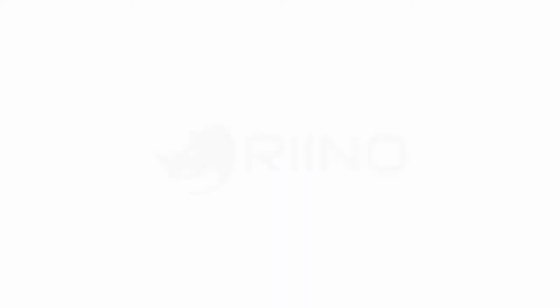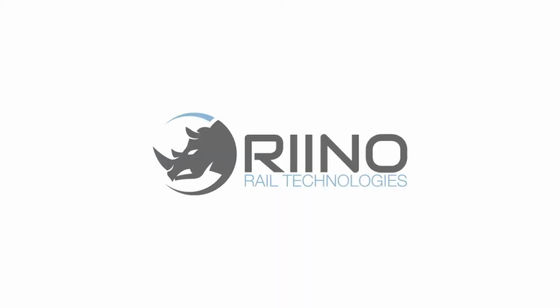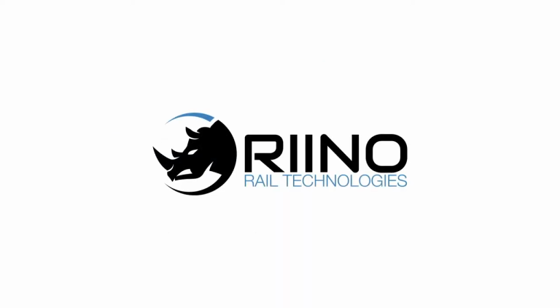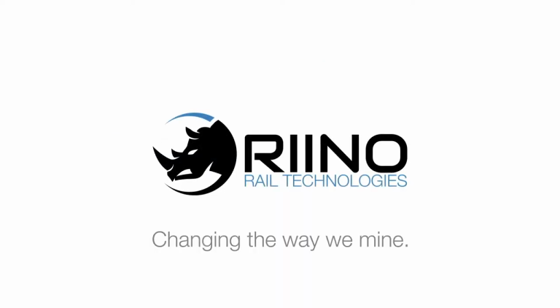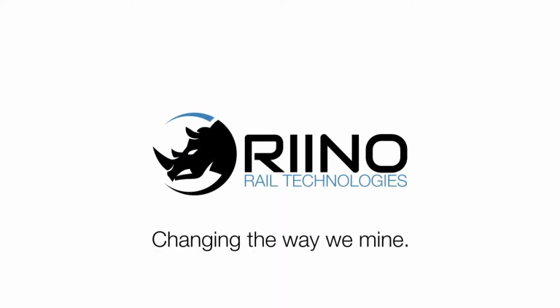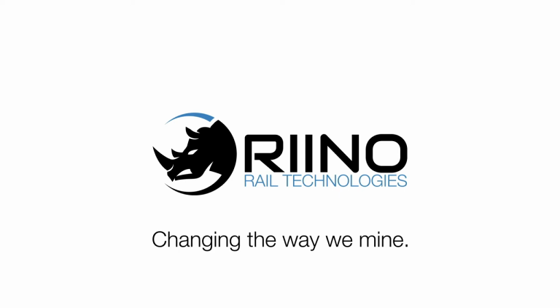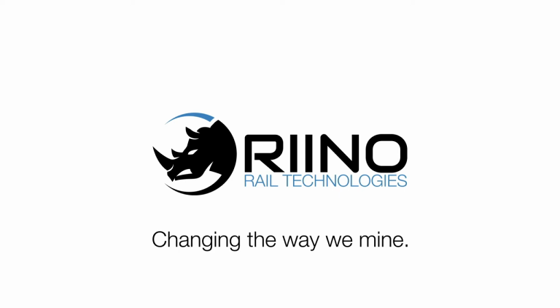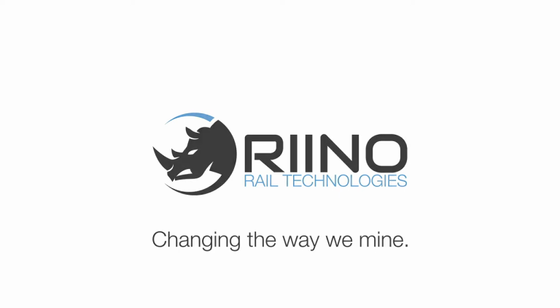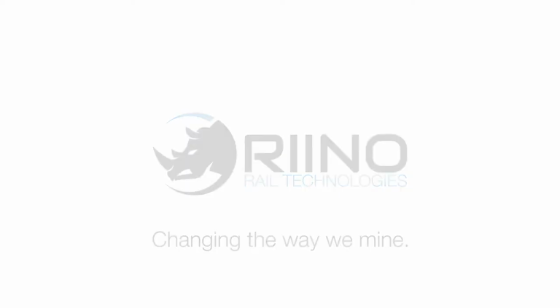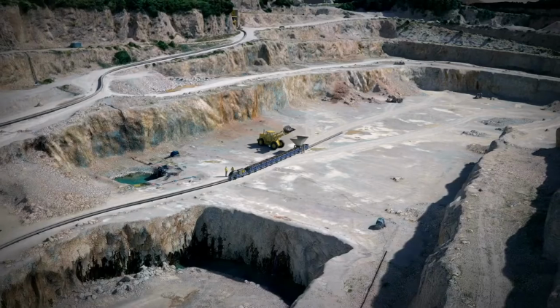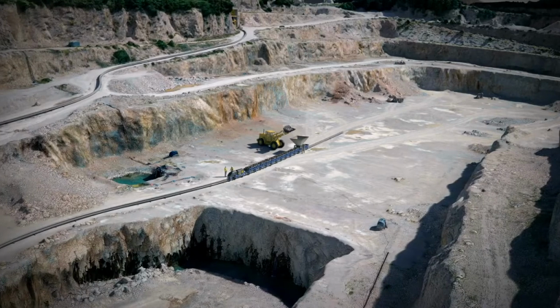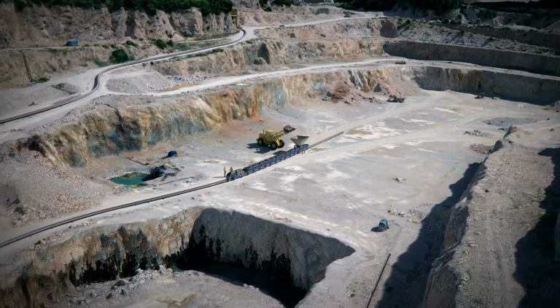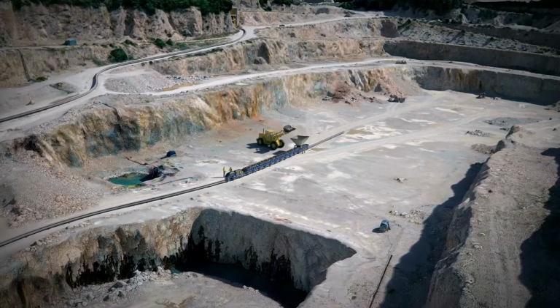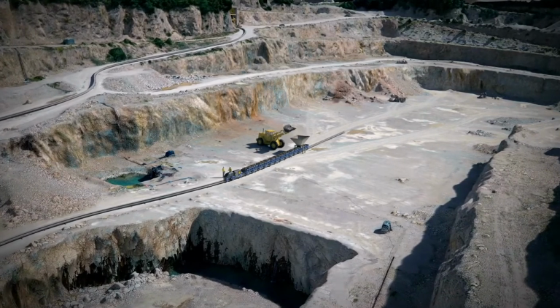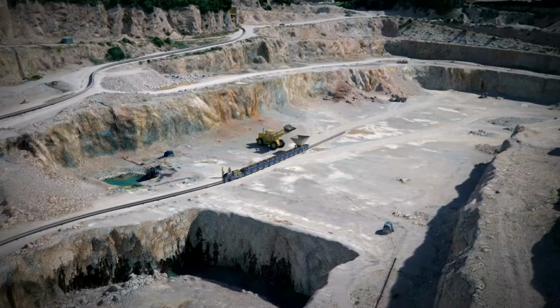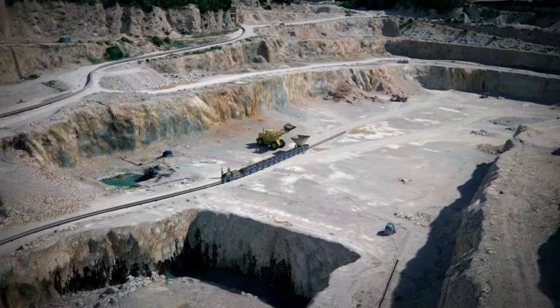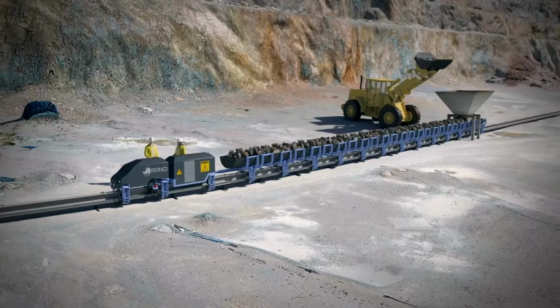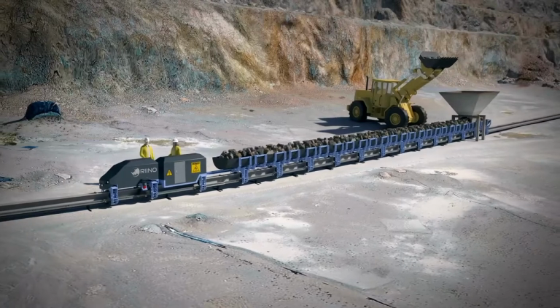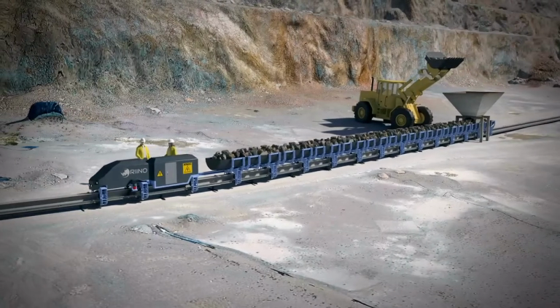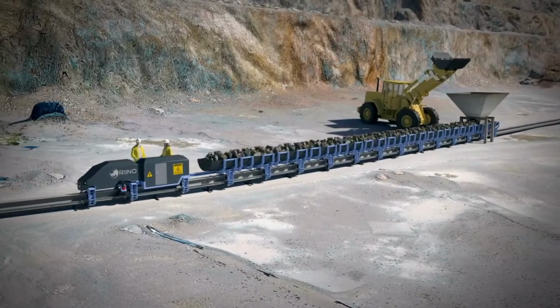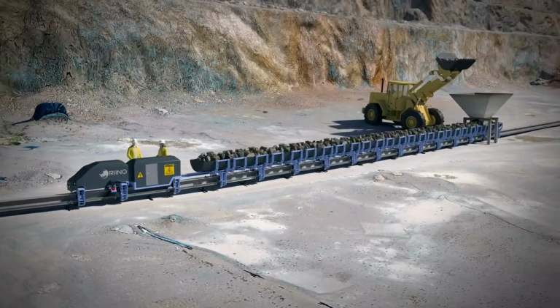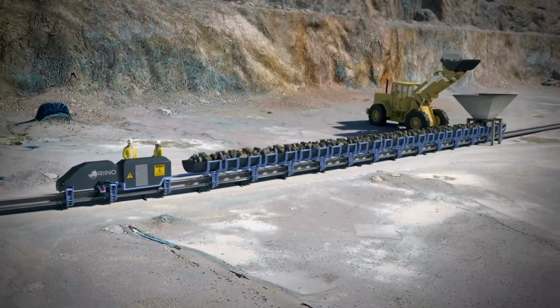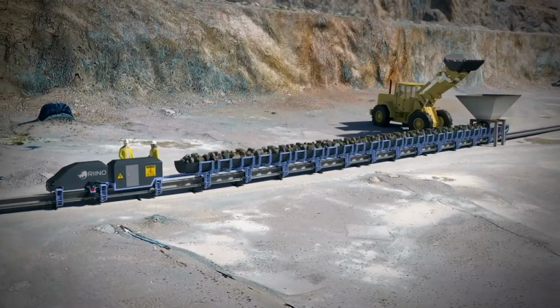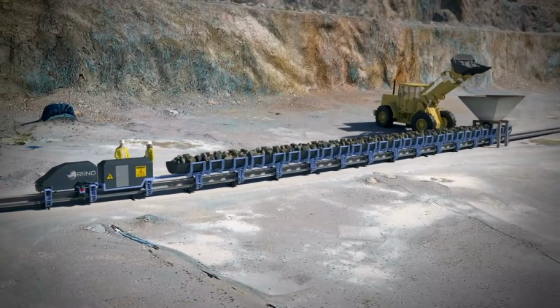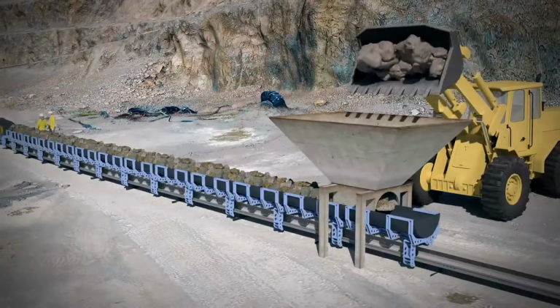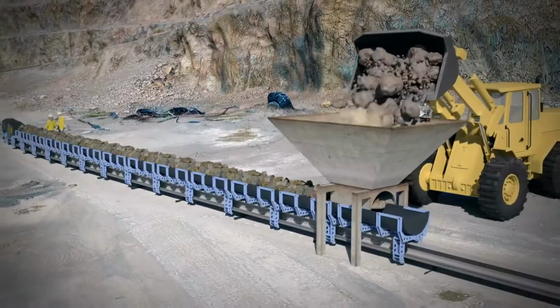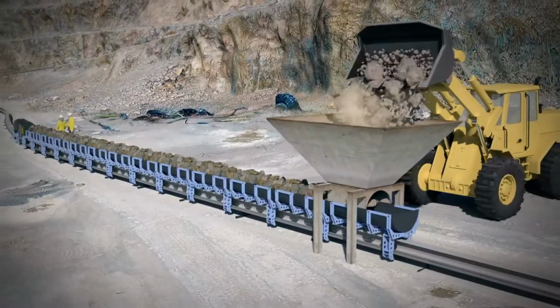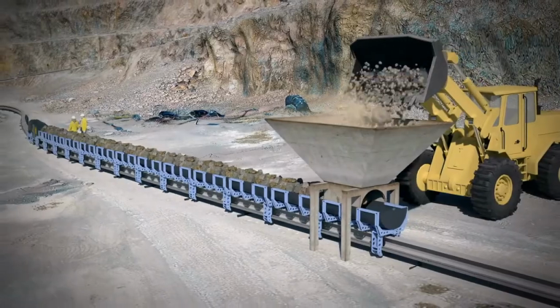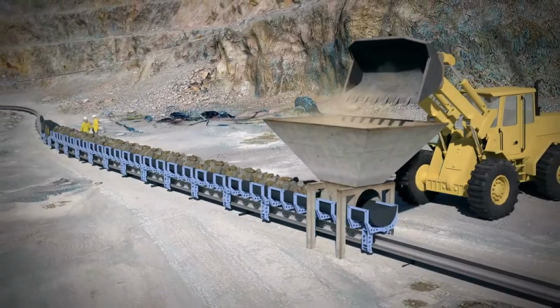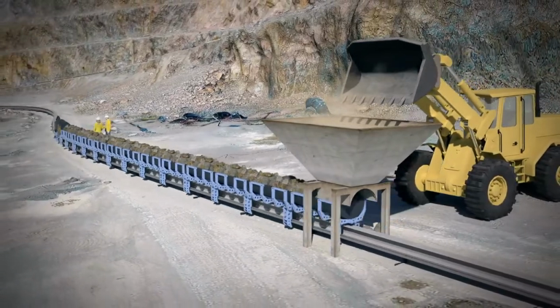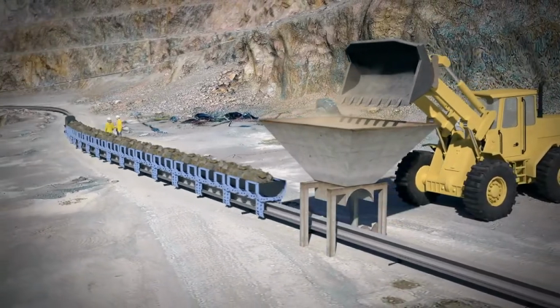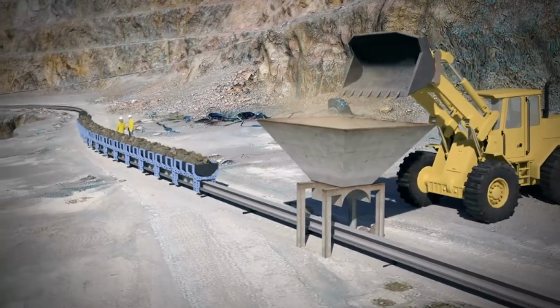Changing the way we mine with Rhino Rail Technologies. Rhino is fully versatile to operate on surface and in underground environments. It has the capabilities to haul blasted ore, construction materials, and working personnel.